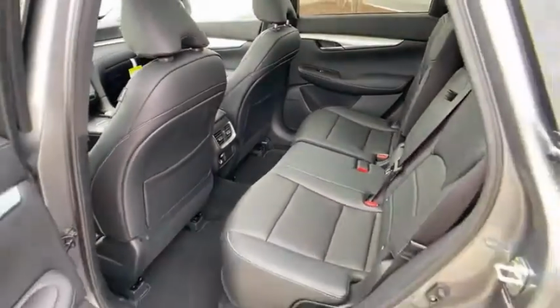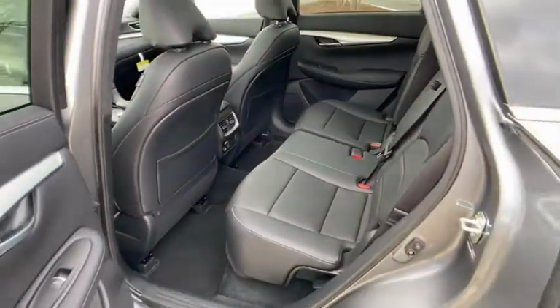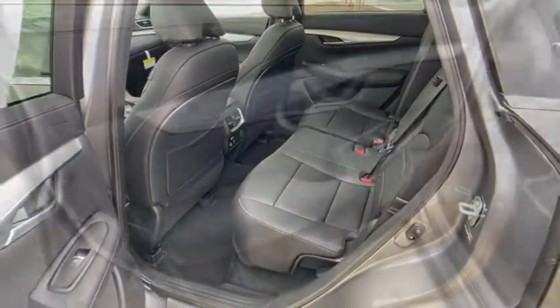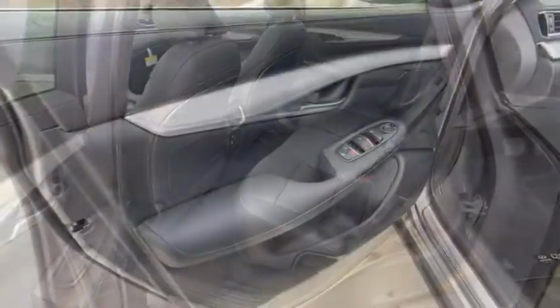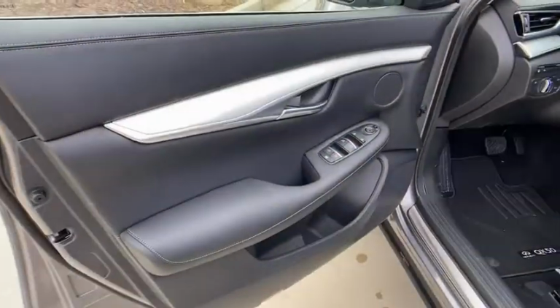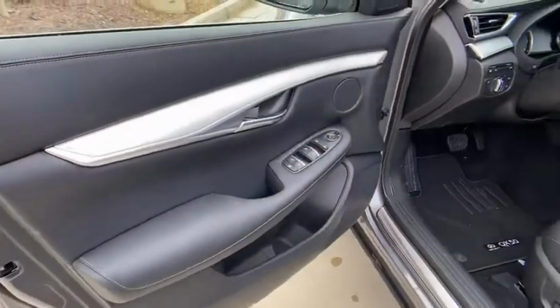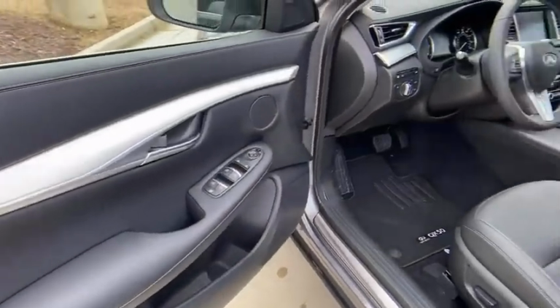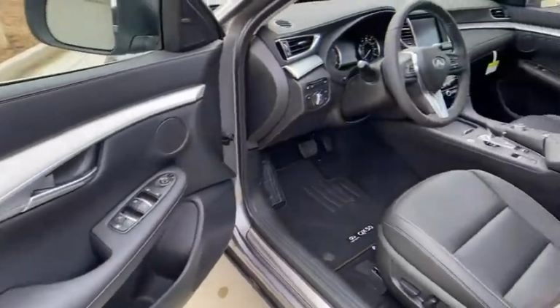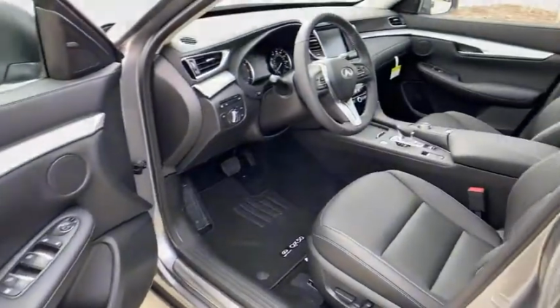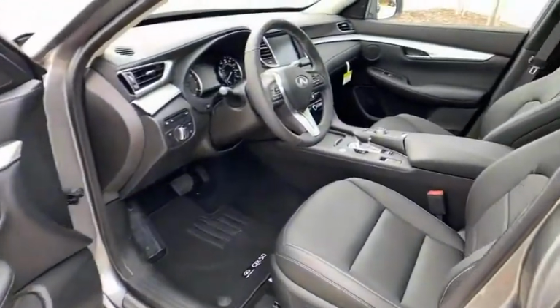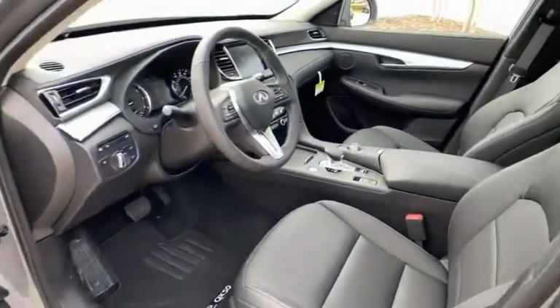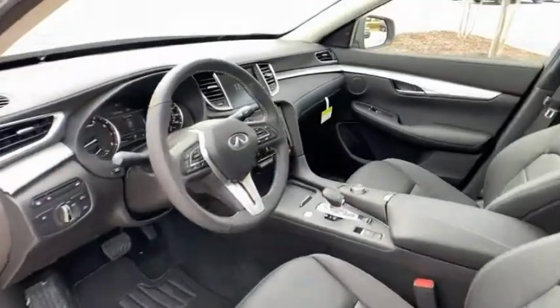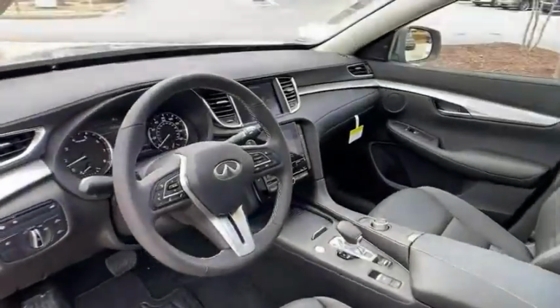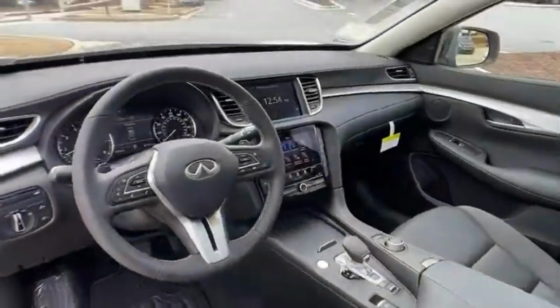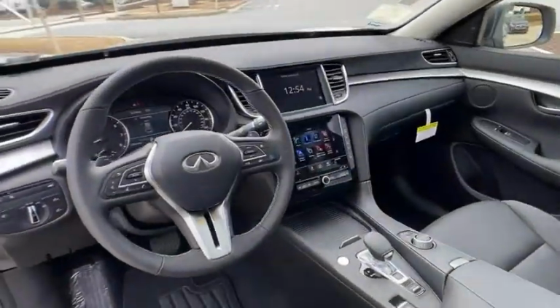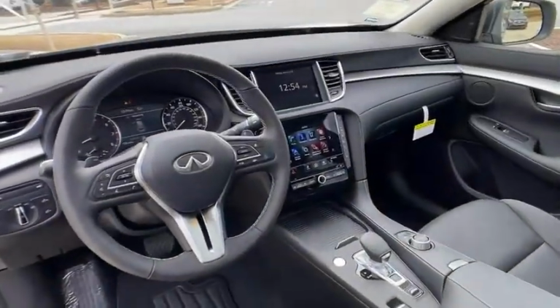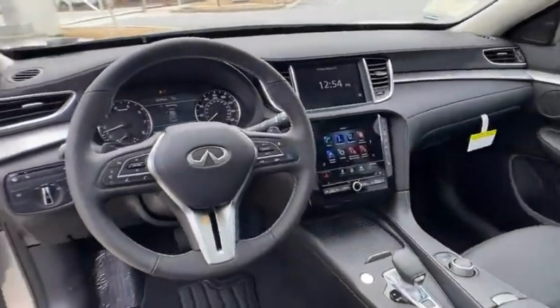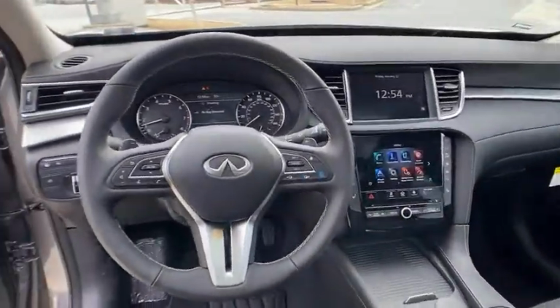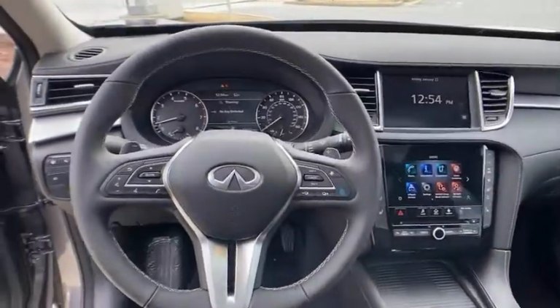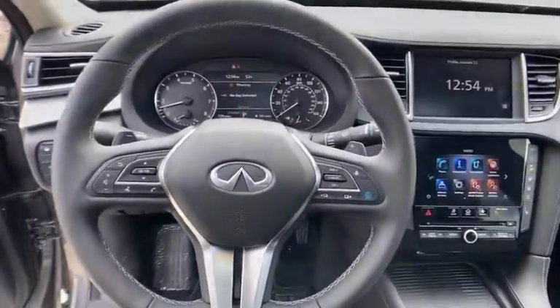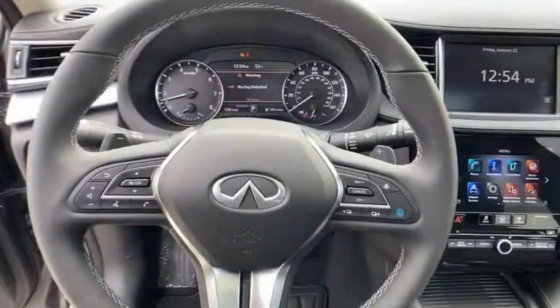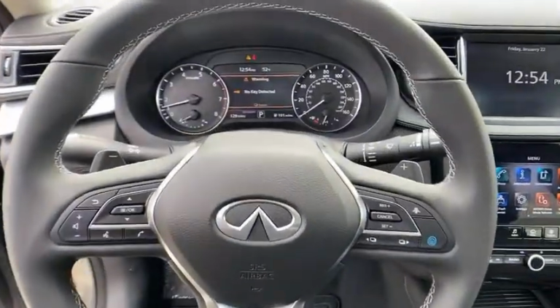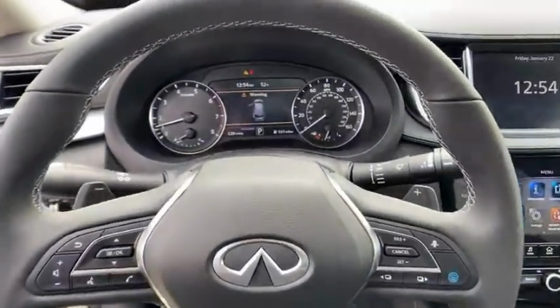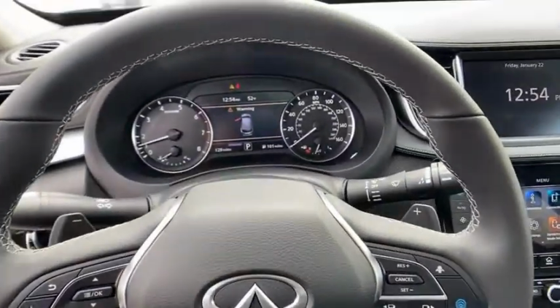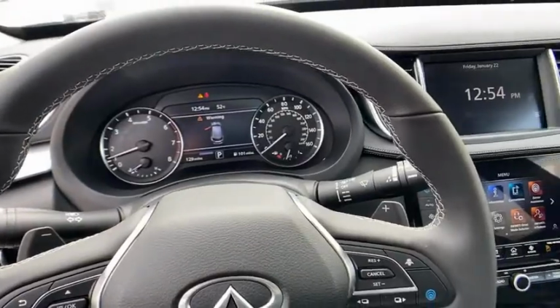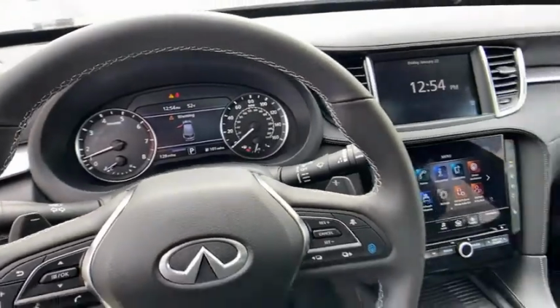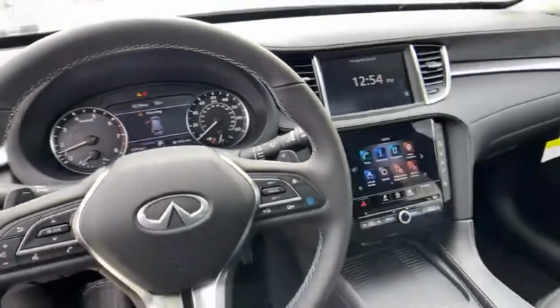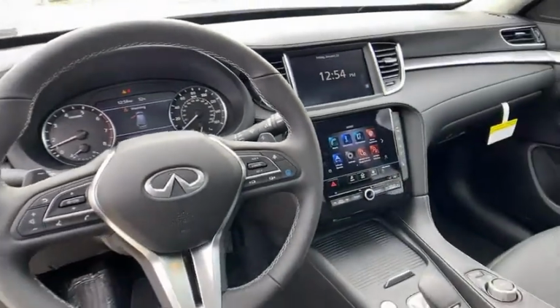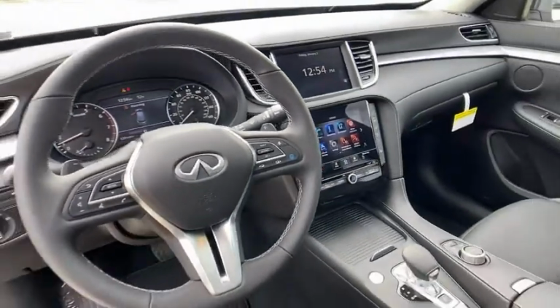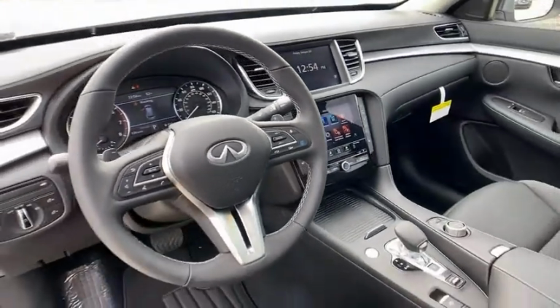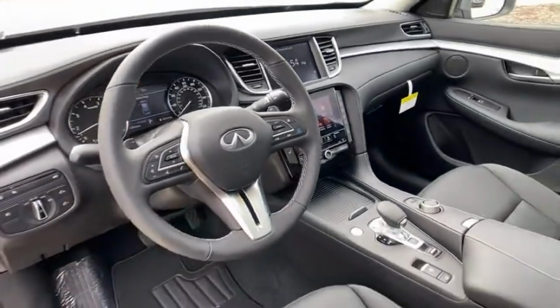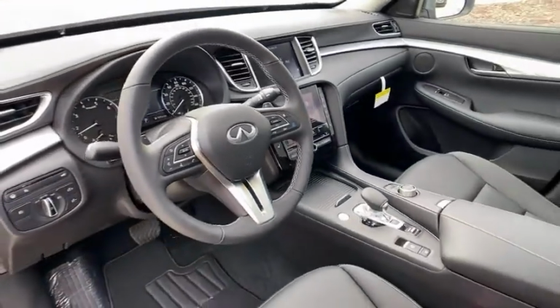Bluetooth, adjustable steering wheel, power steering, auto-dimming rear-view mirror, floor mats, aluminum wheels, keyless start, and four-wheel disc brakes. This vehicle offers reliability and good looks at a great price.